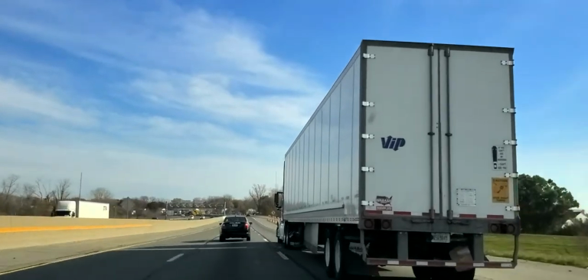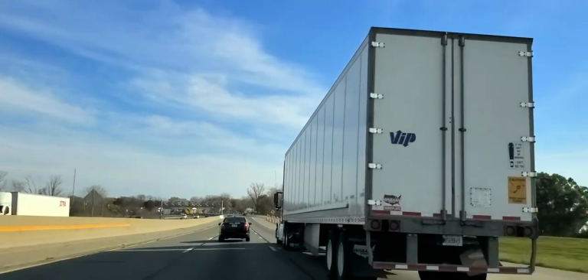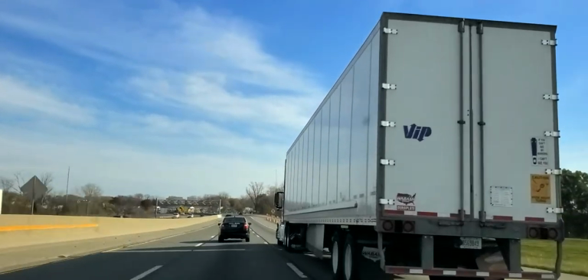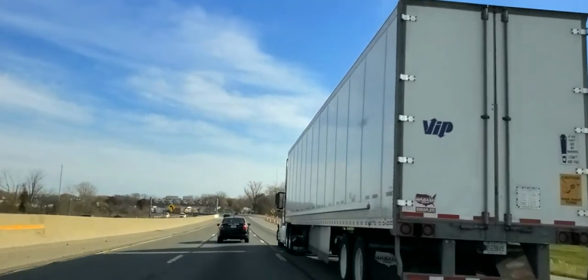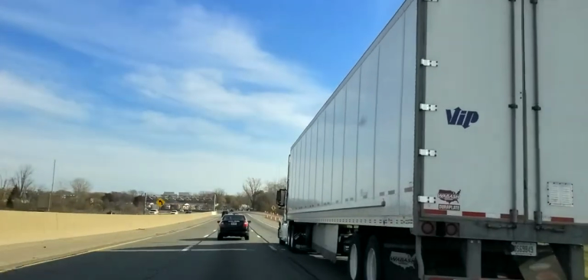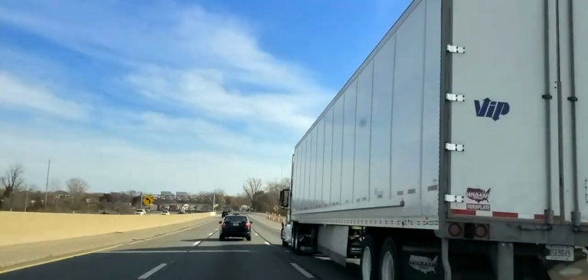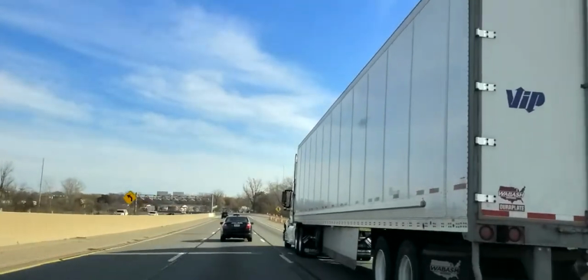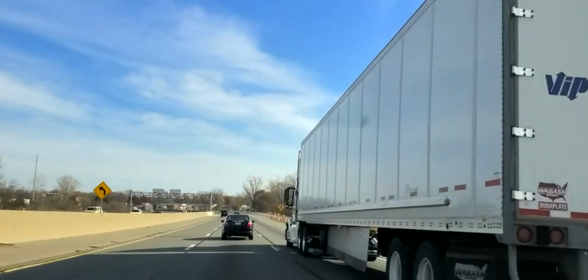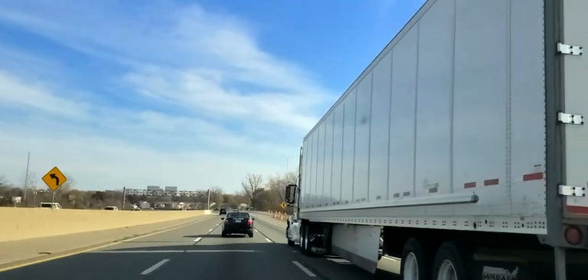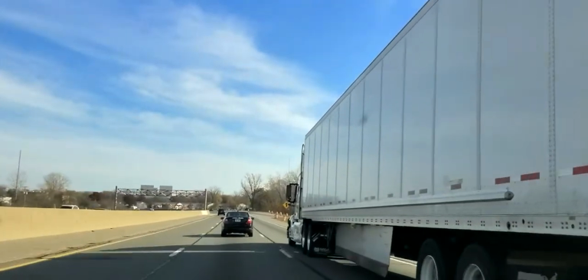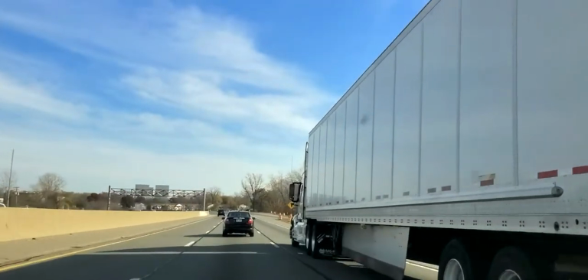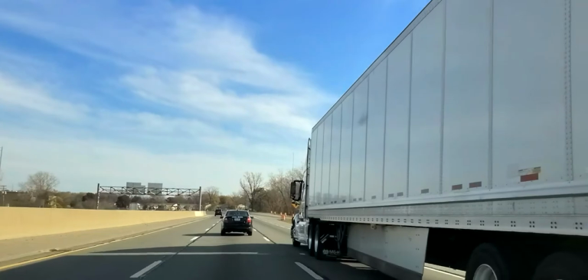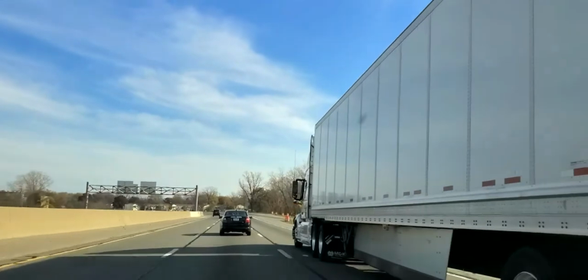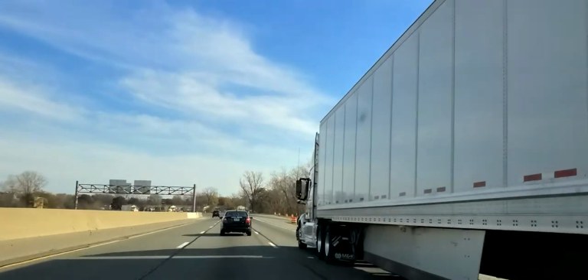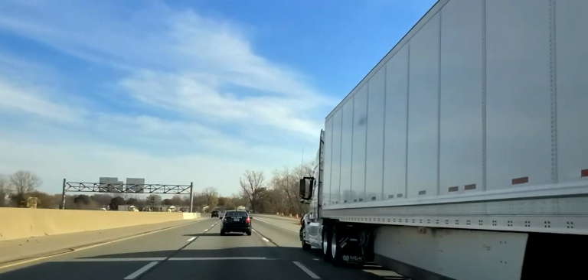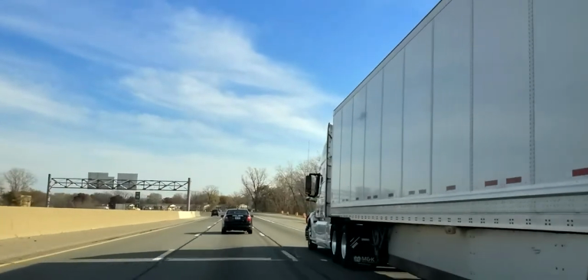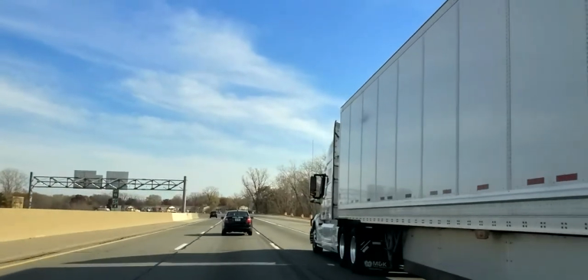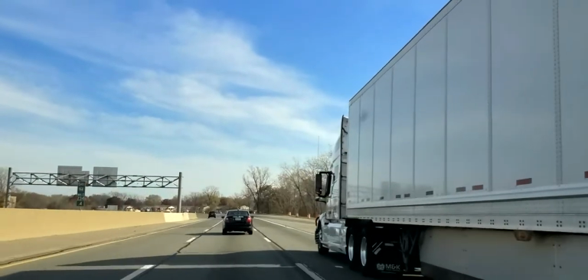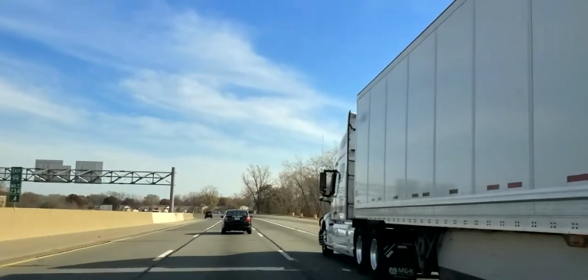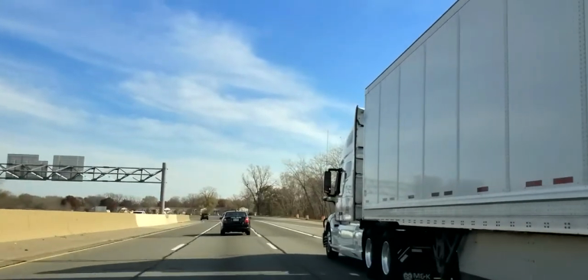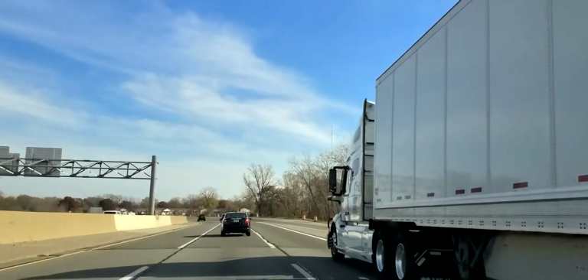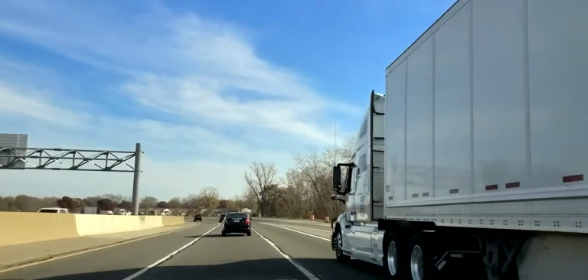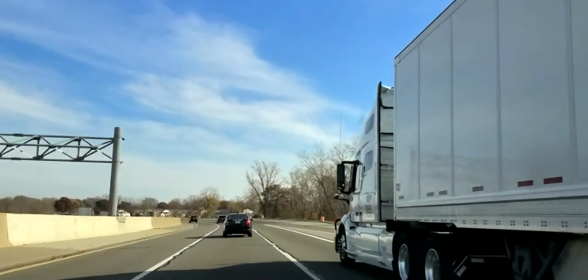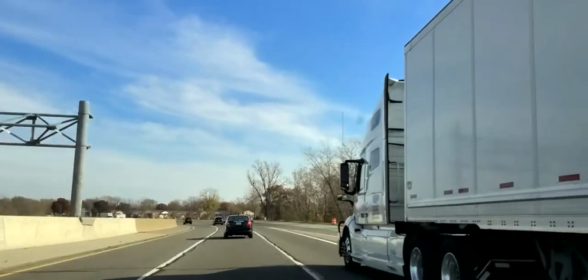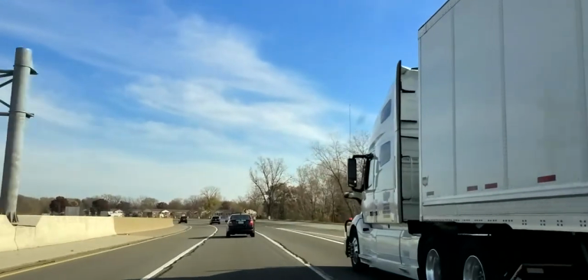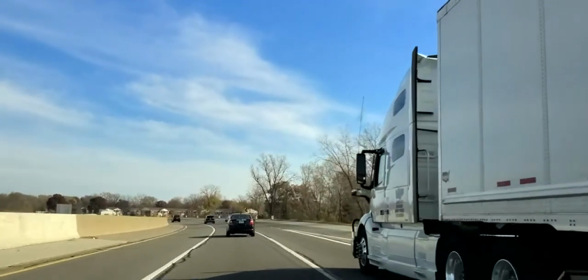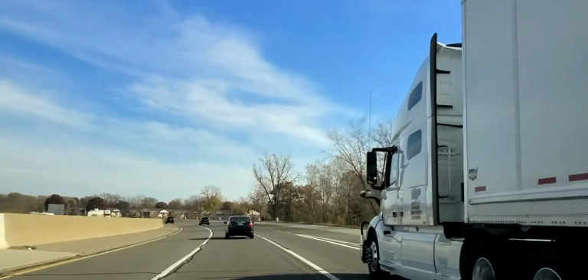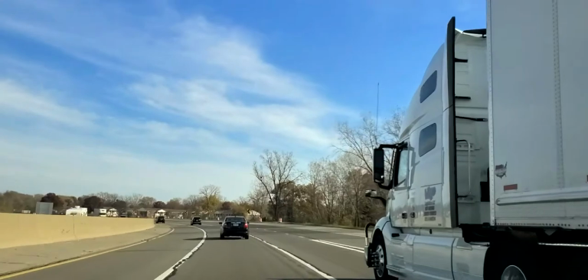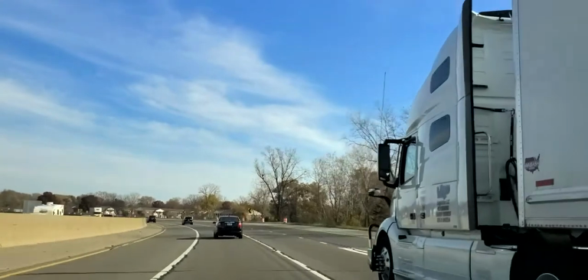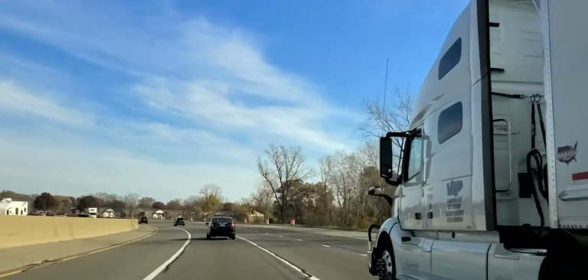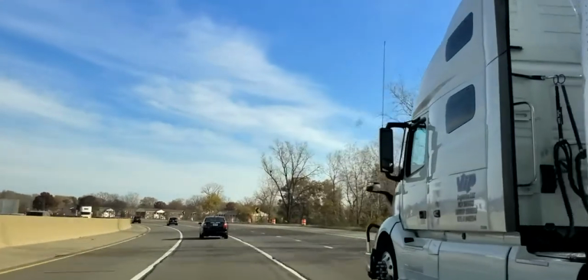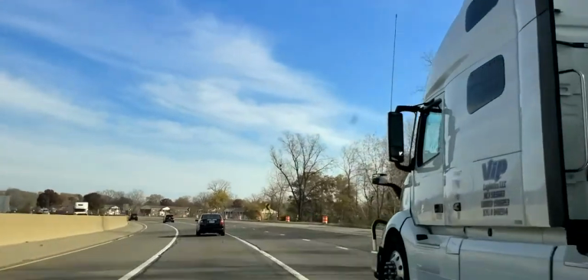I am trying to get out of this blind spot, but this car ahead of me is kind of a little bit low on speed. So I'm going to continue moving, and now this person can't see me.